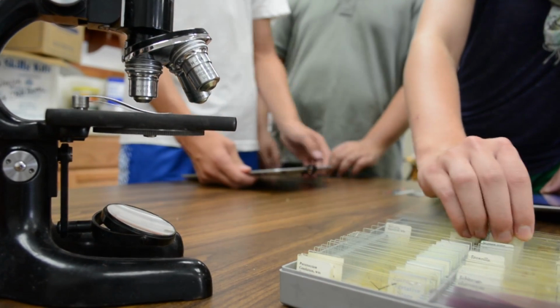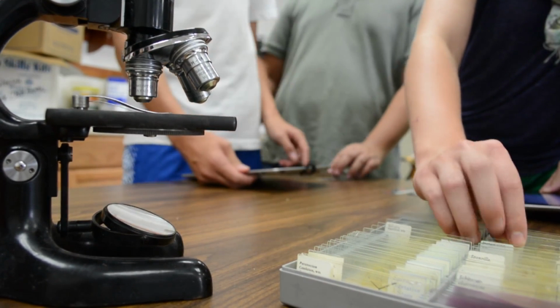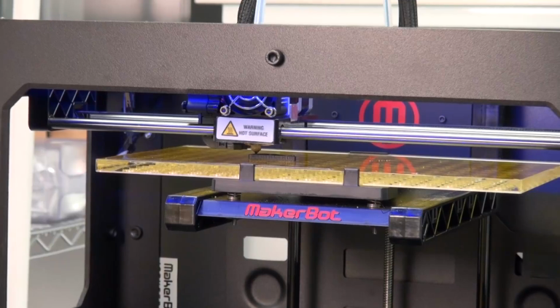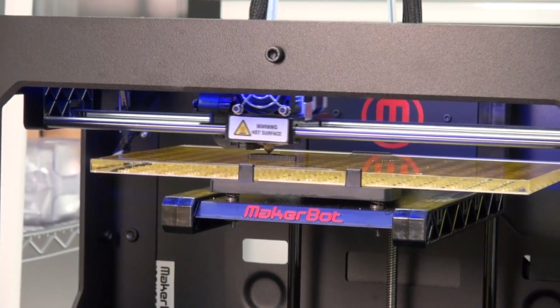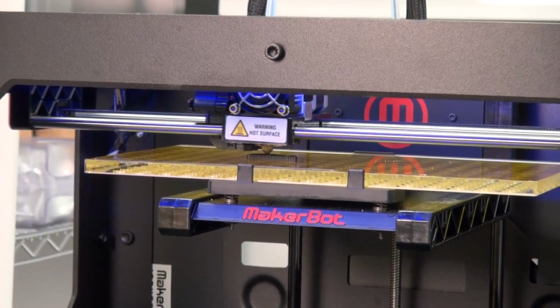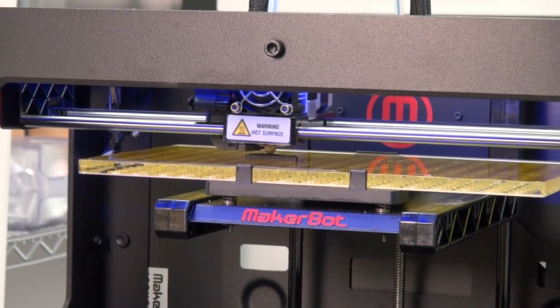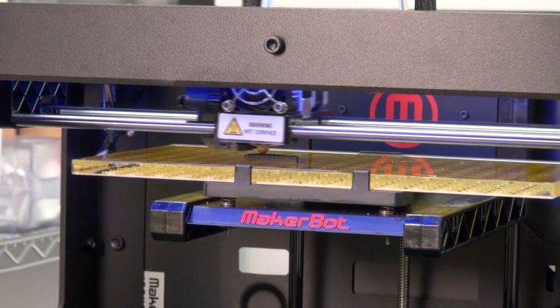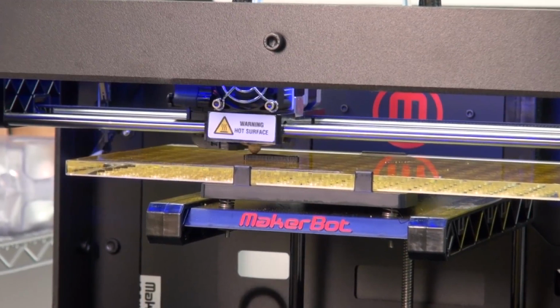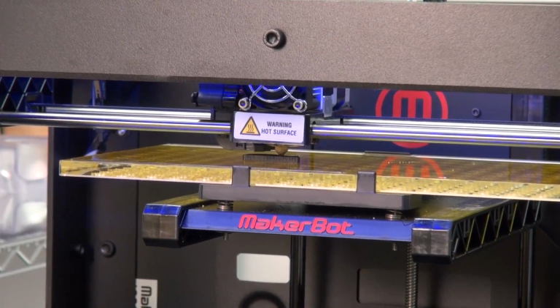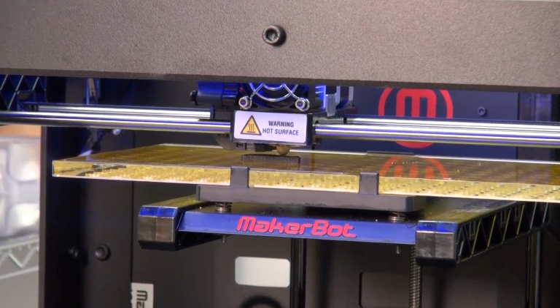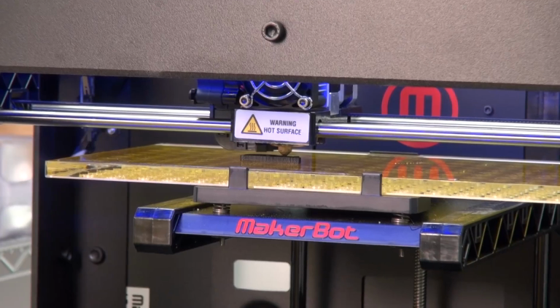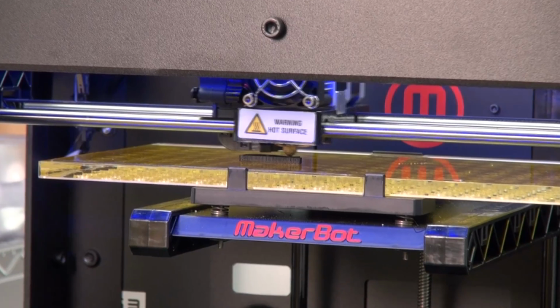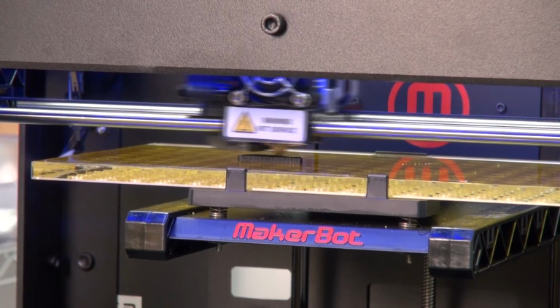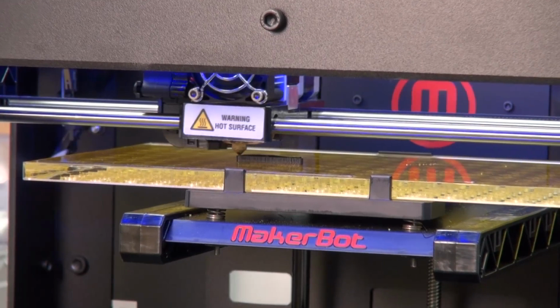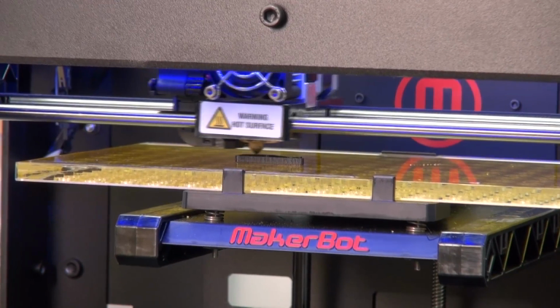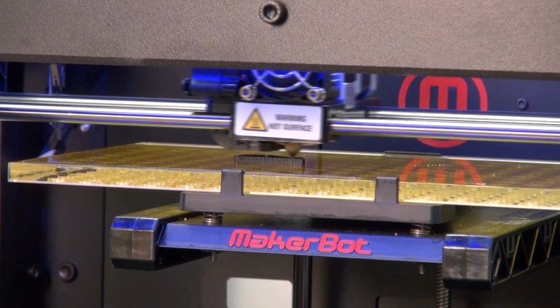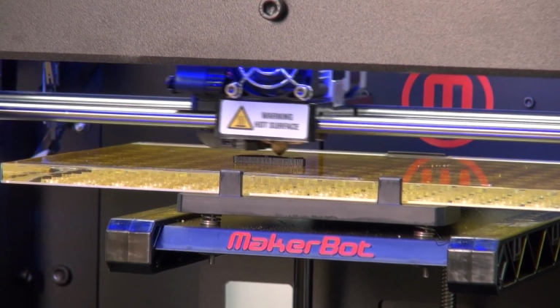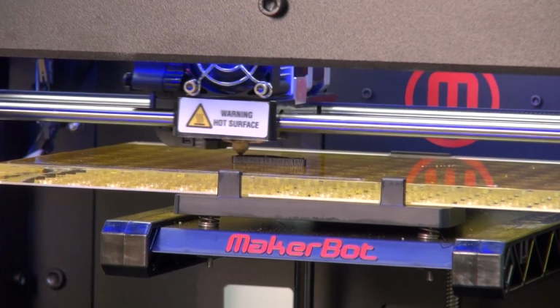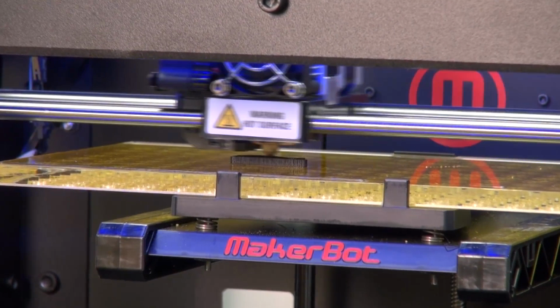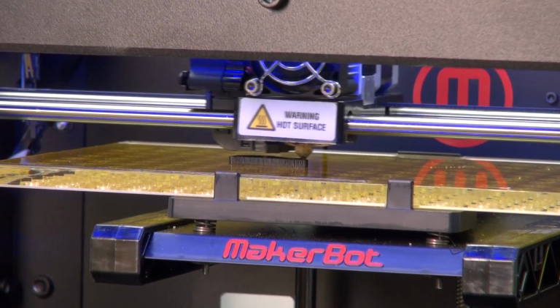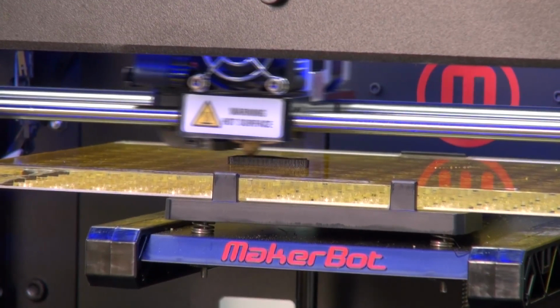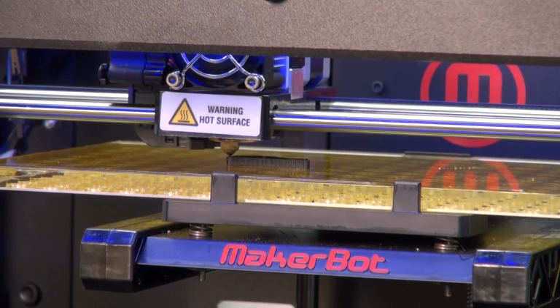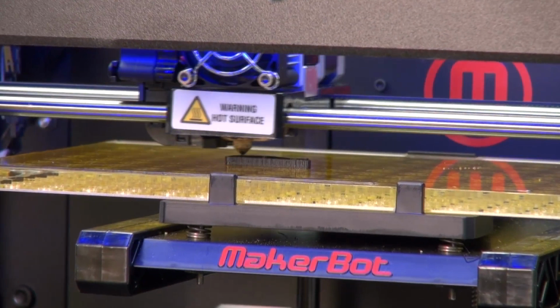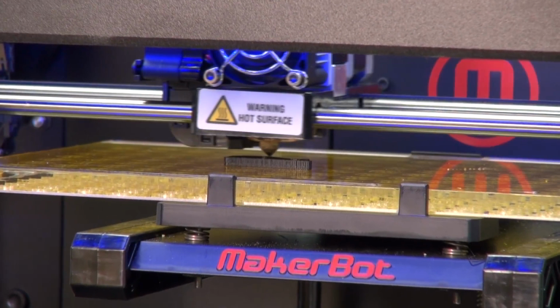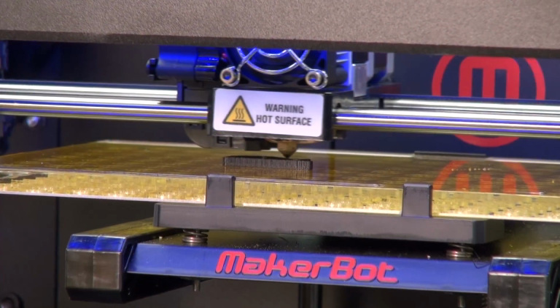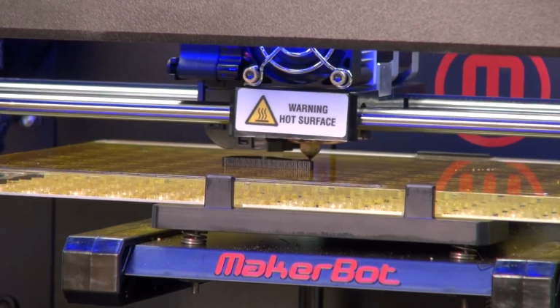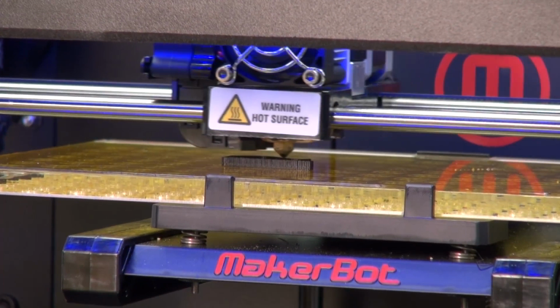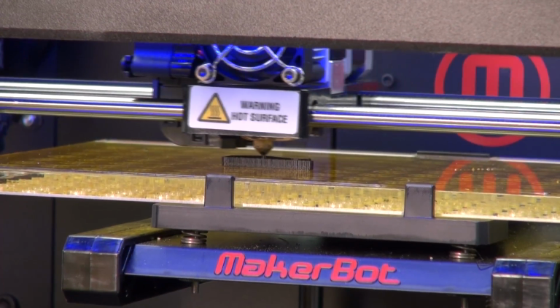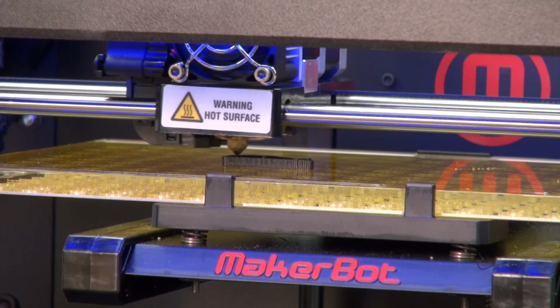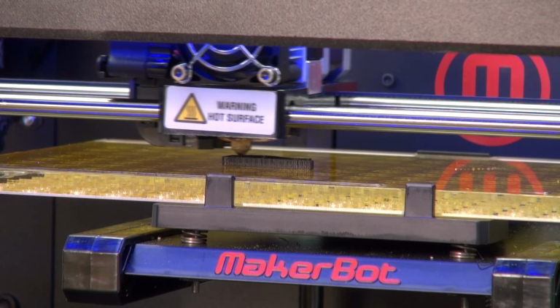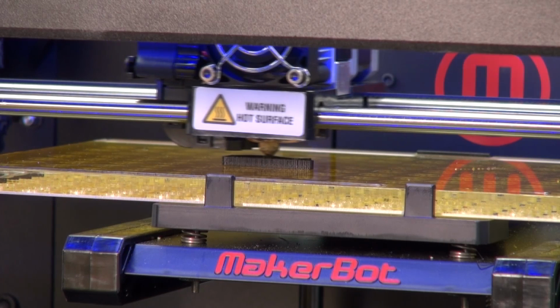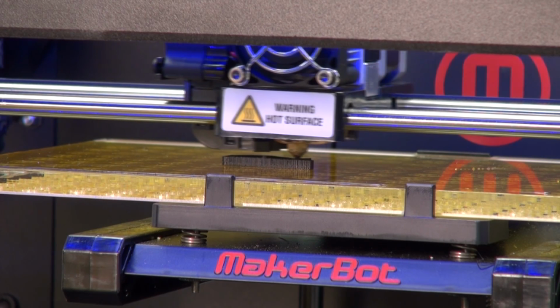PNNL is making the designs available online so that anyone with access to a 3D printer, including school districts, can make their own microscopes.